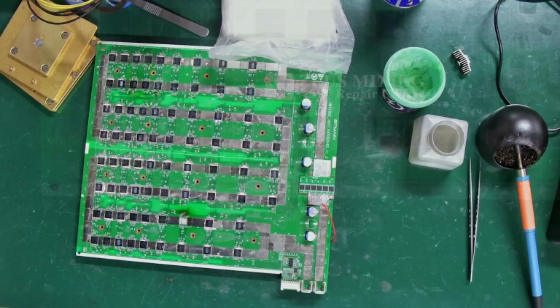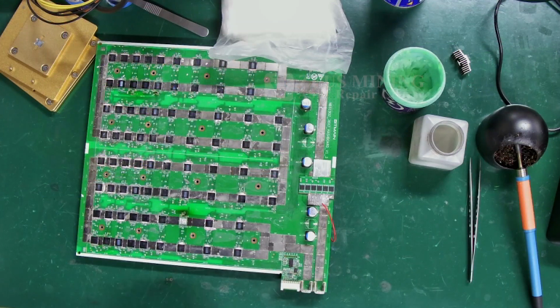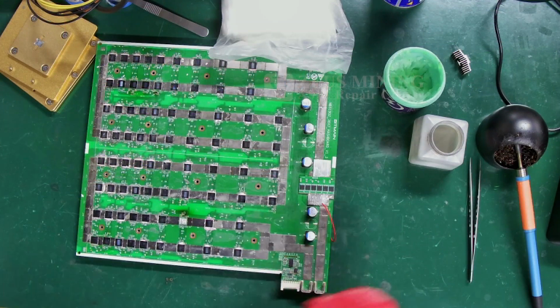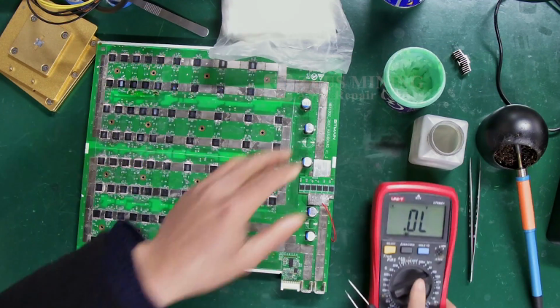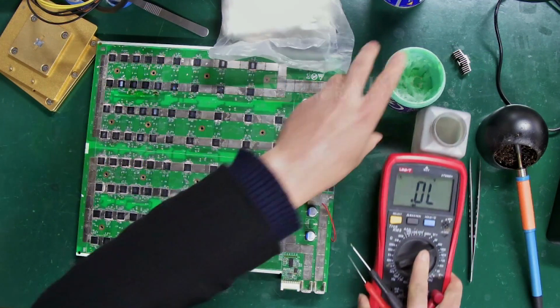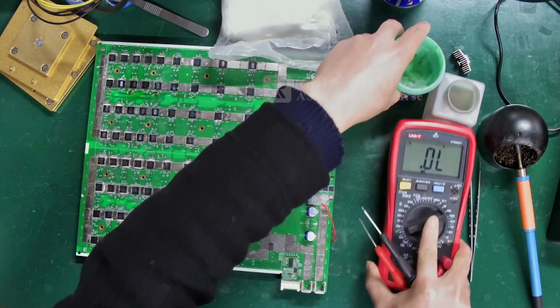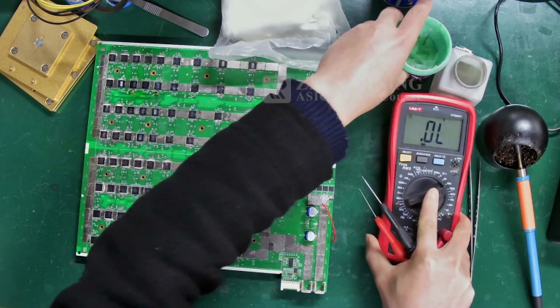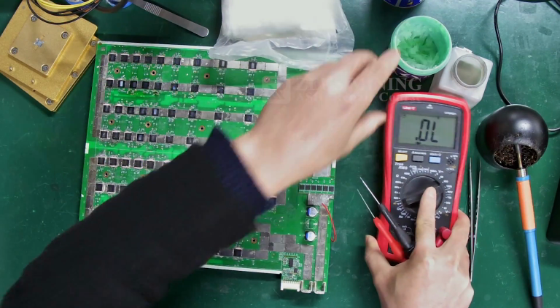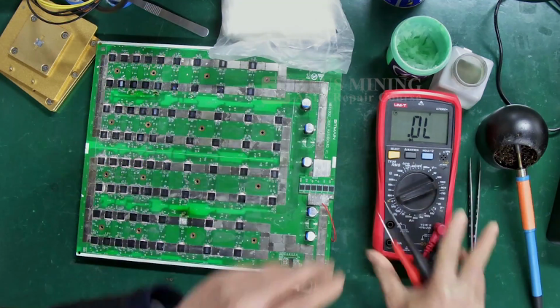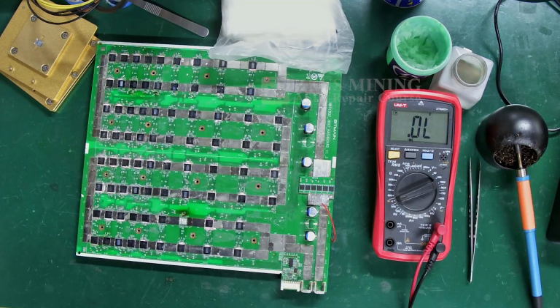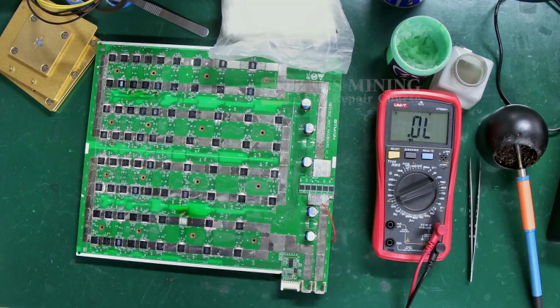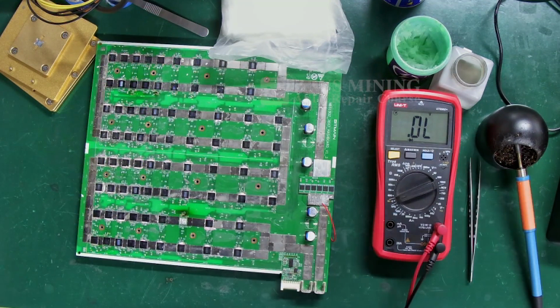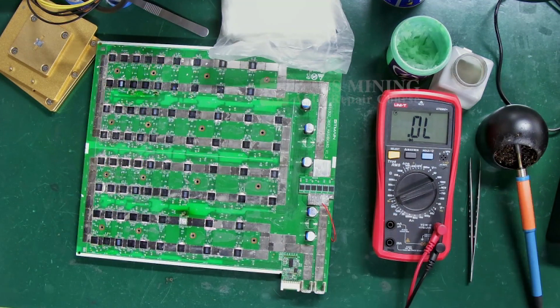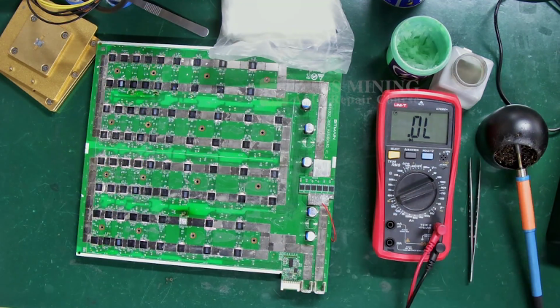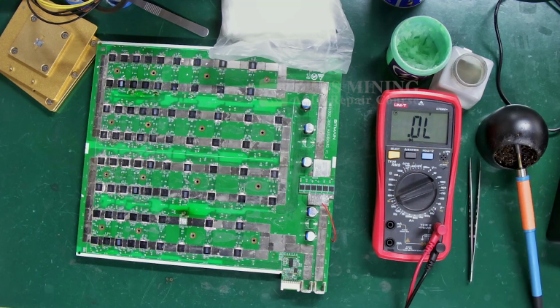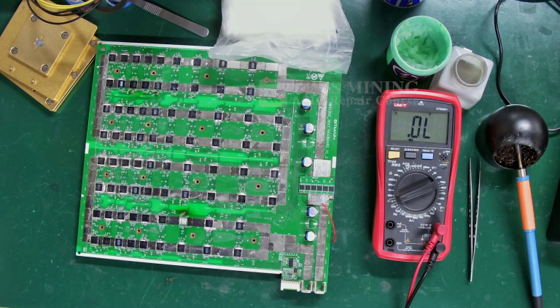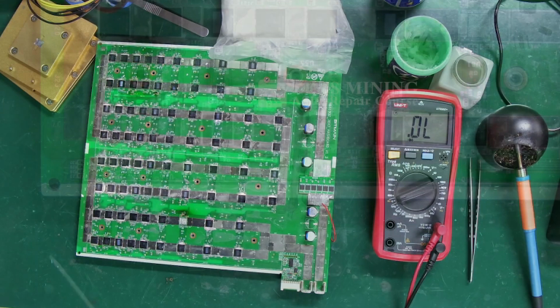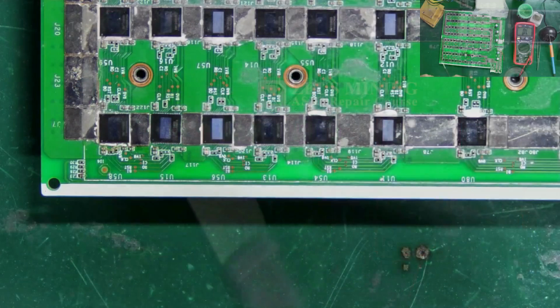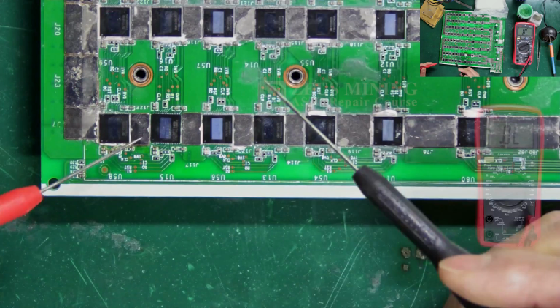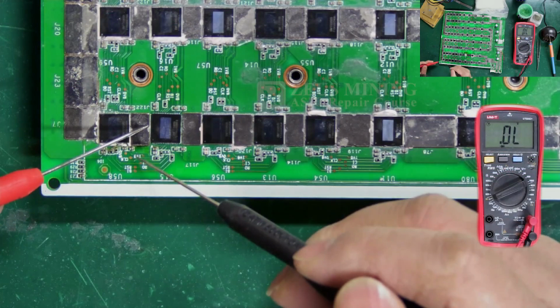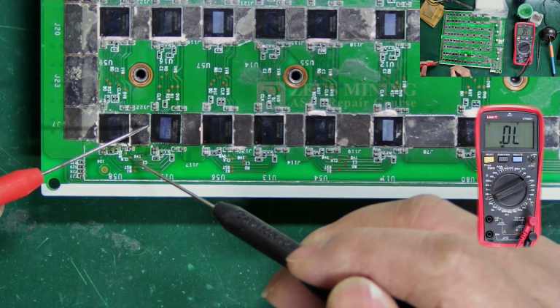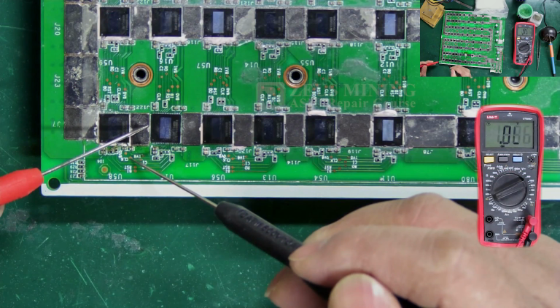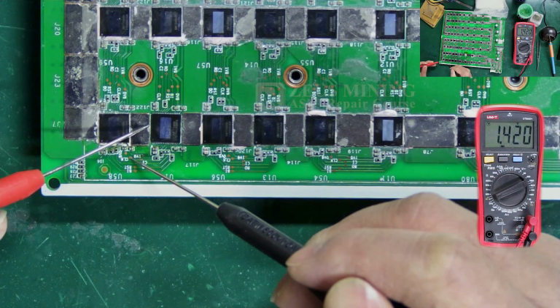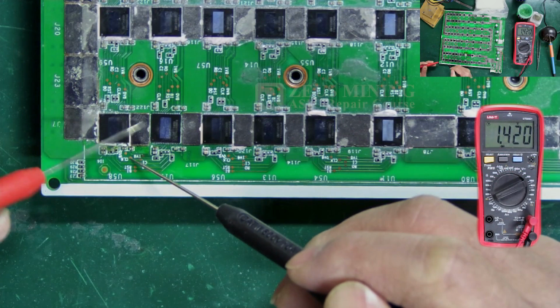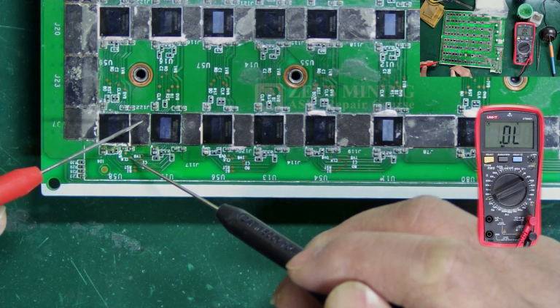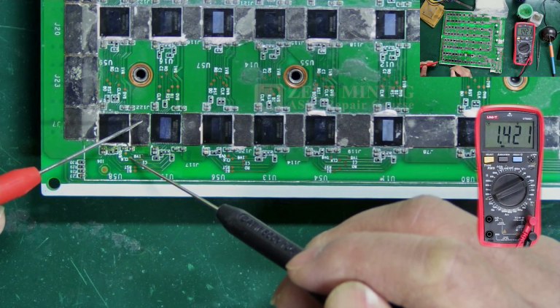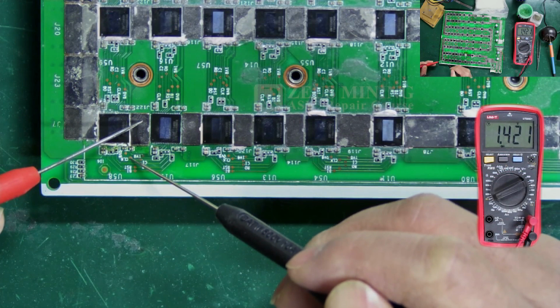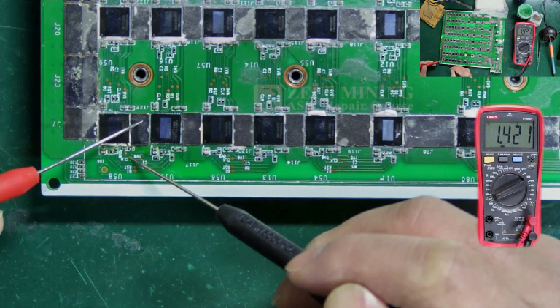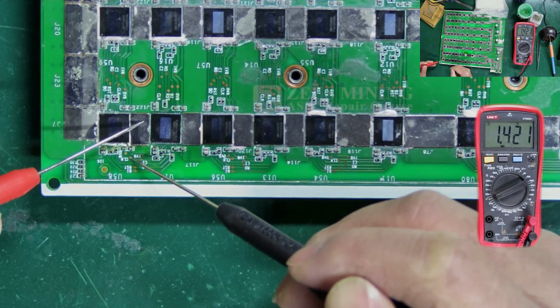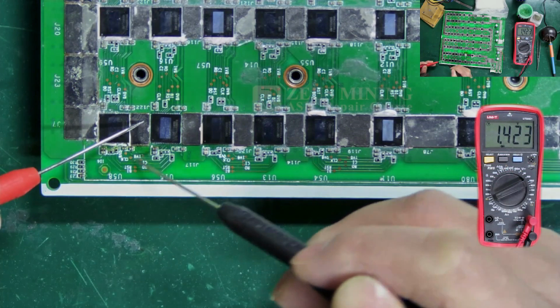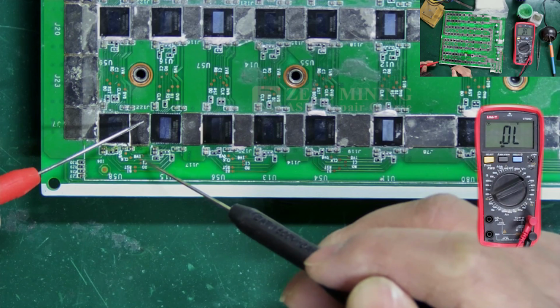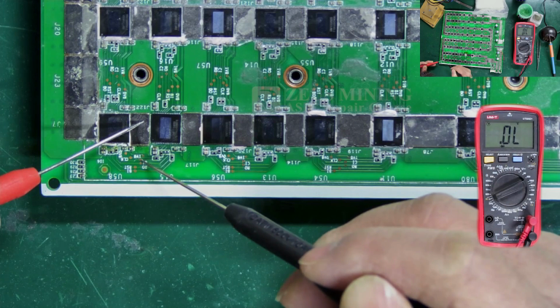Set the multimeter to diode gear, and compare the readings to a normal hash board.